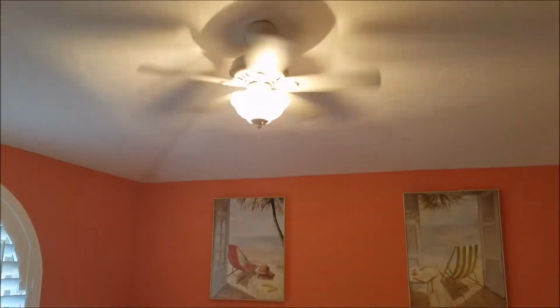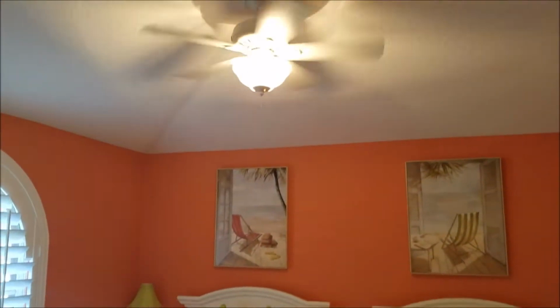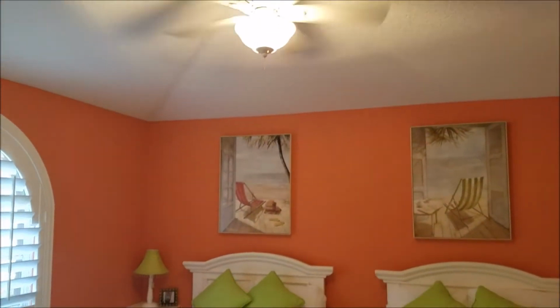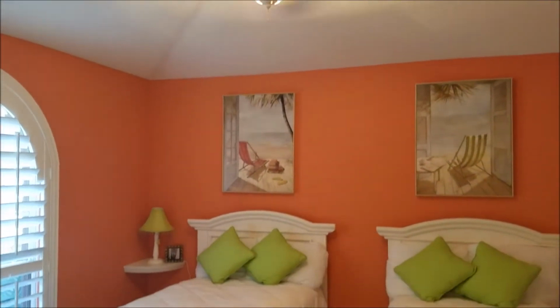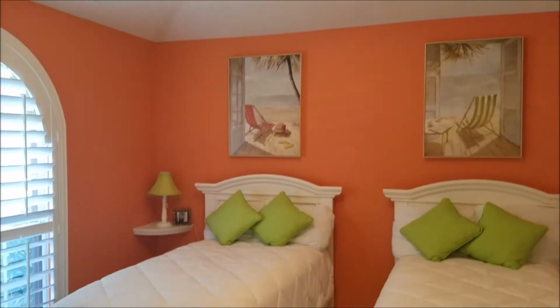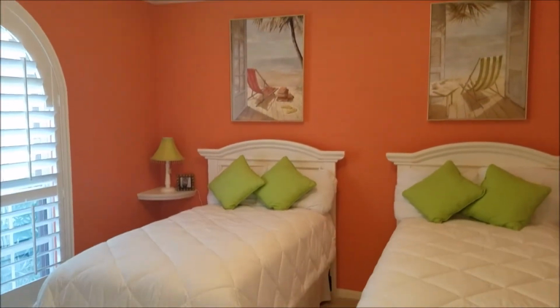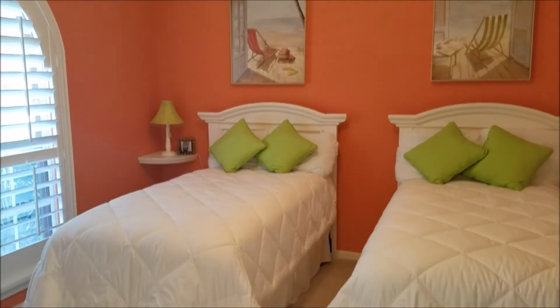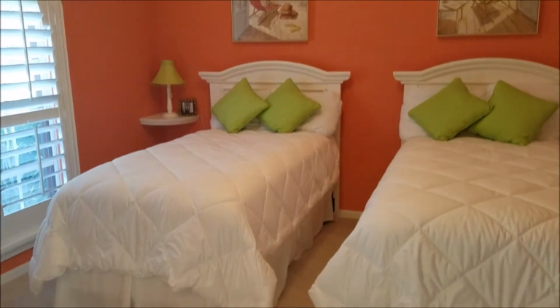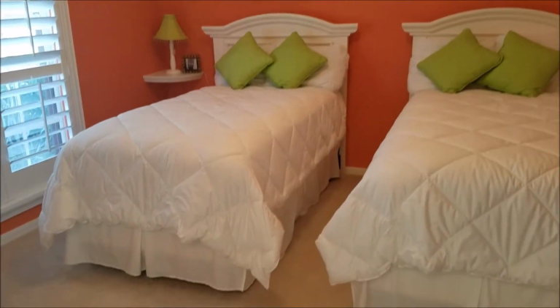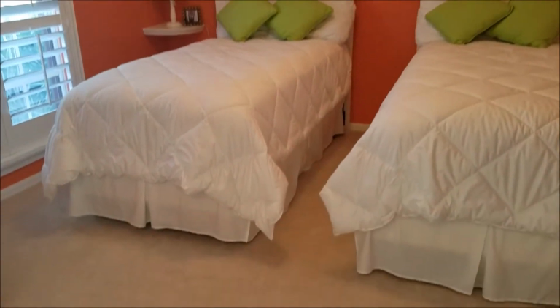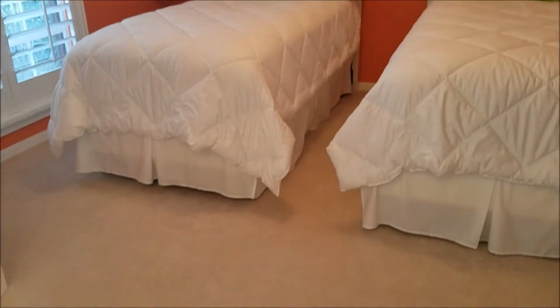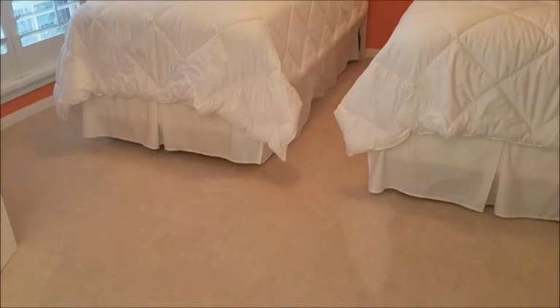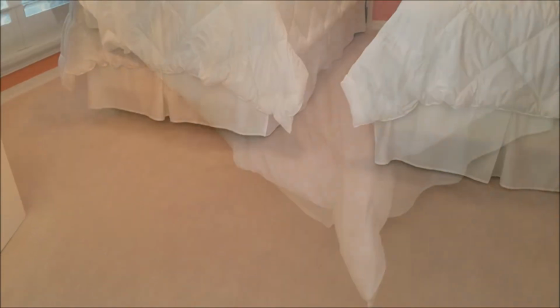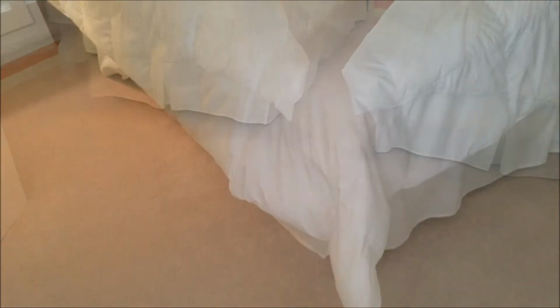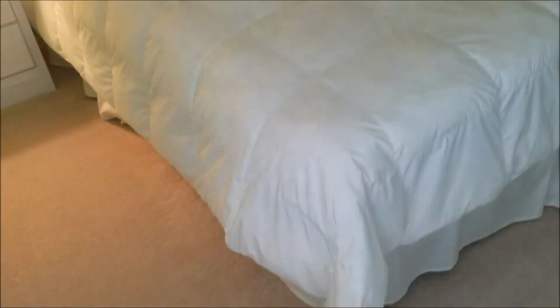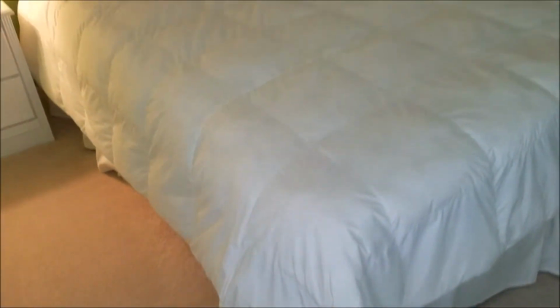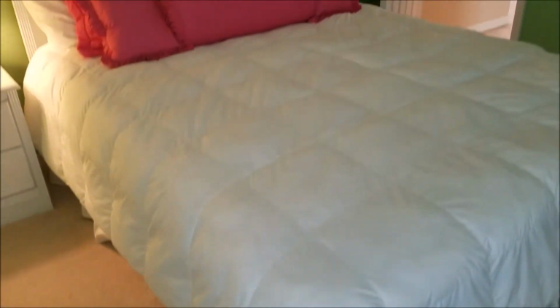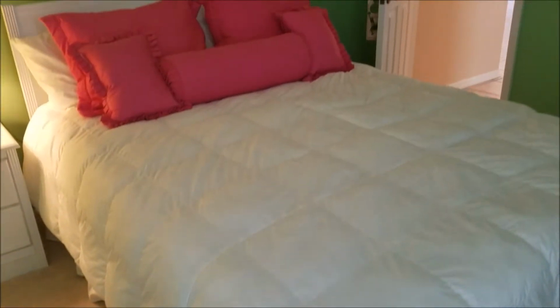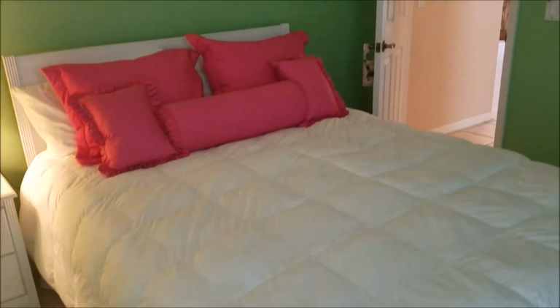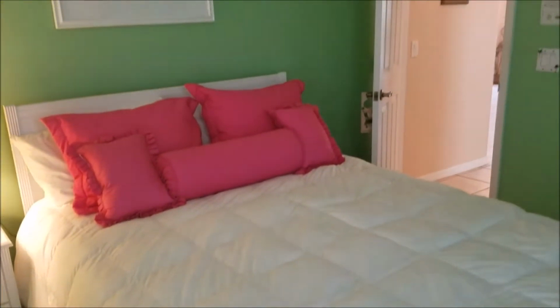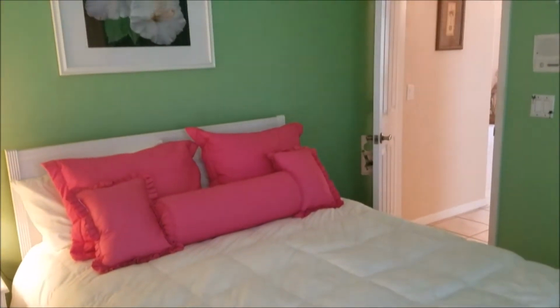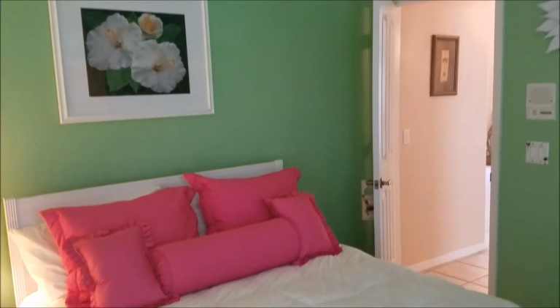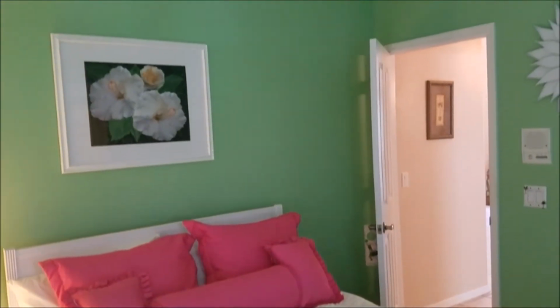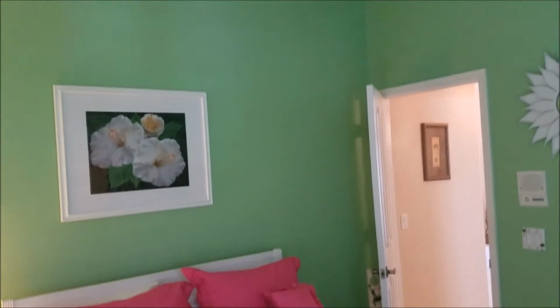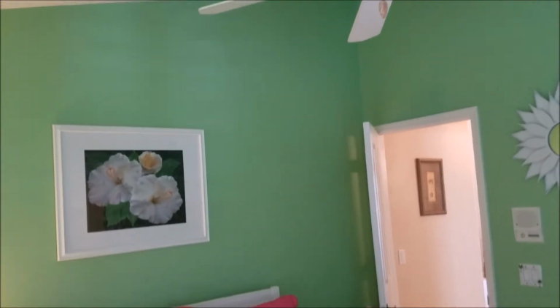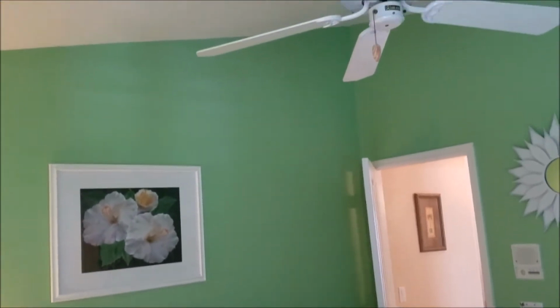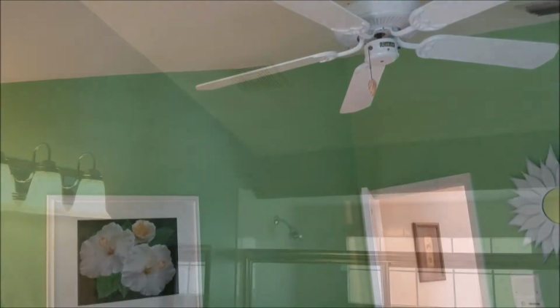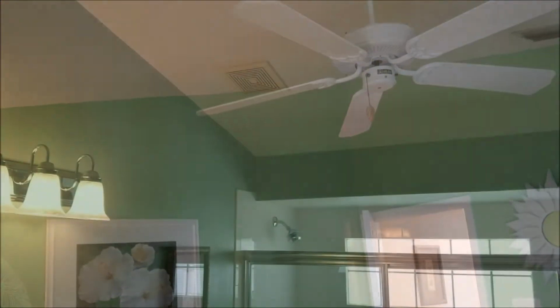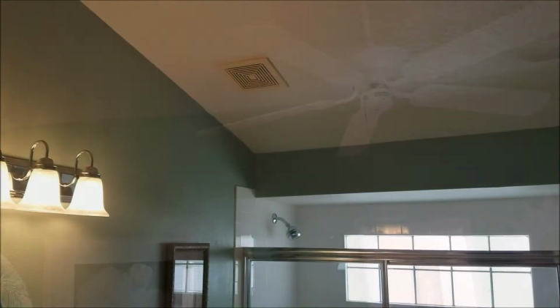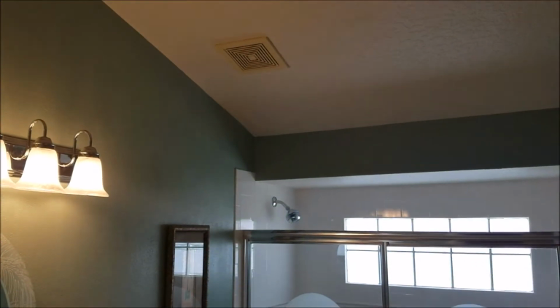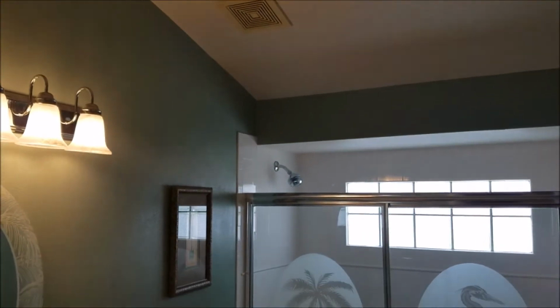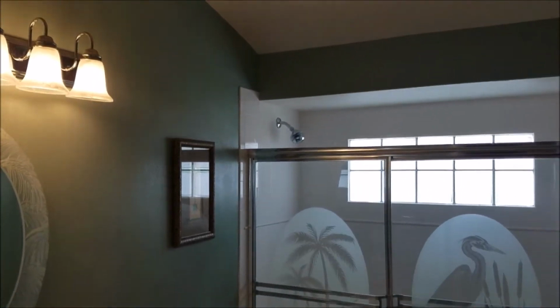Bedroom number two. Bedroom number three. The guest bathroom.